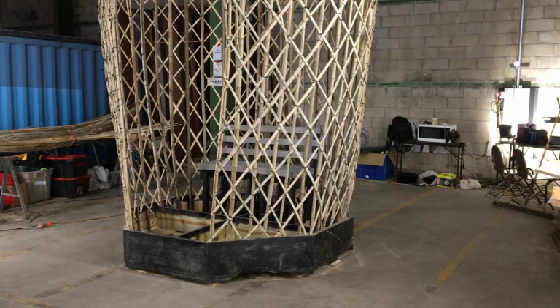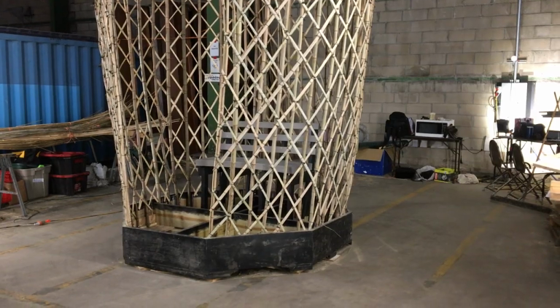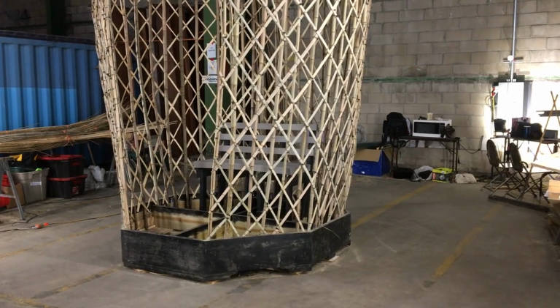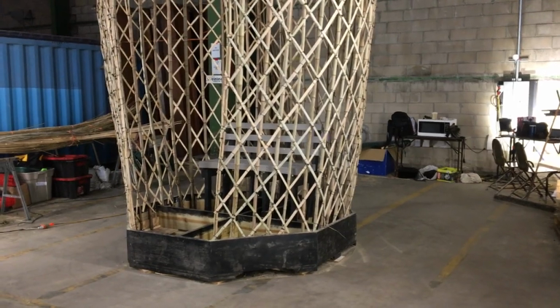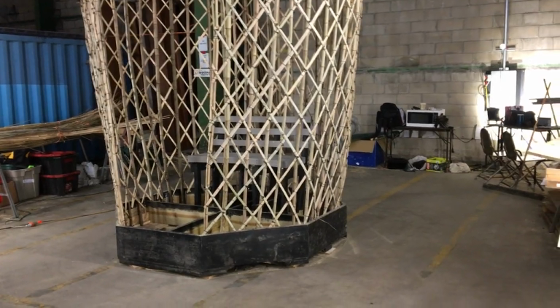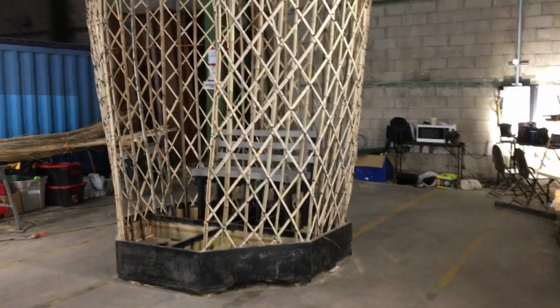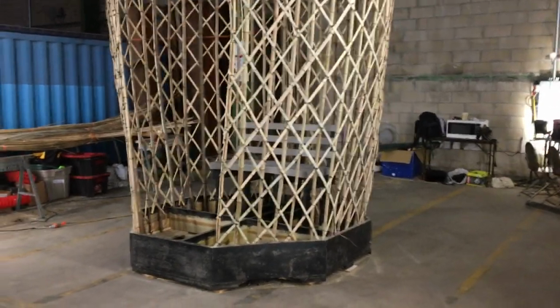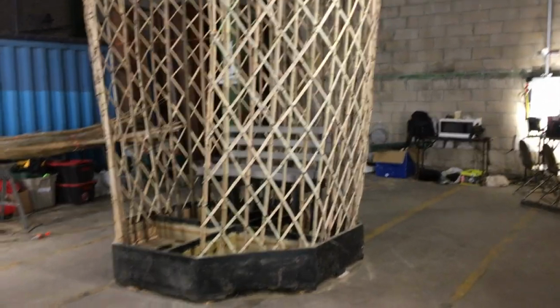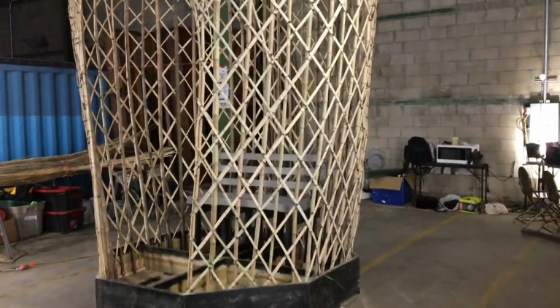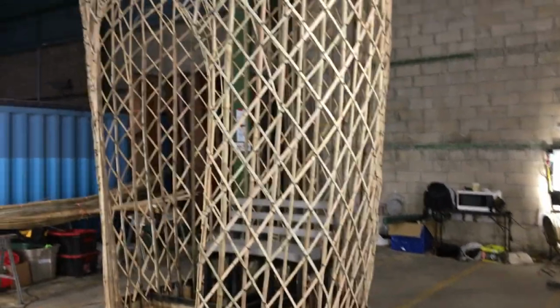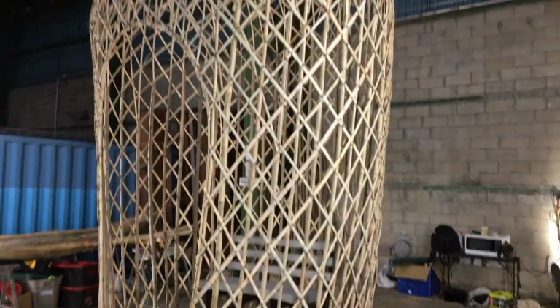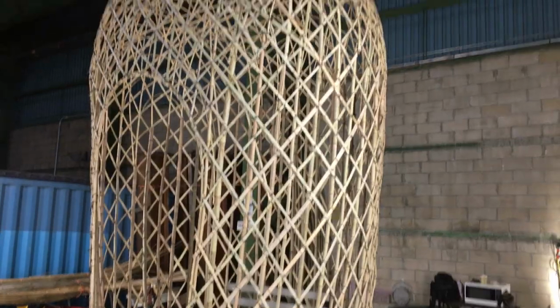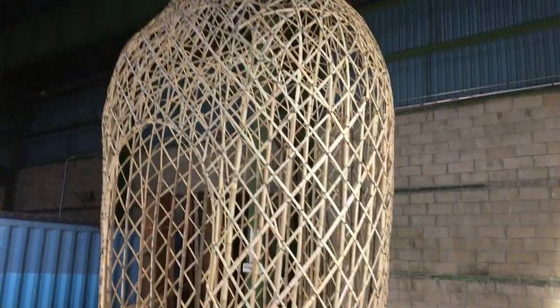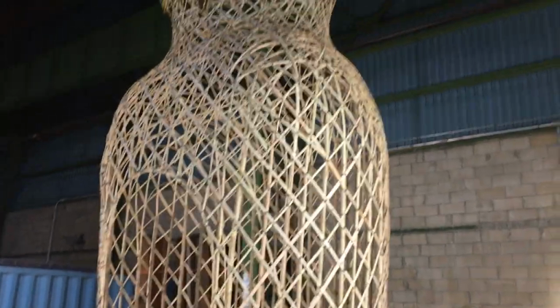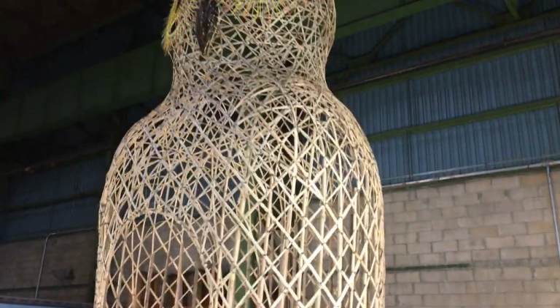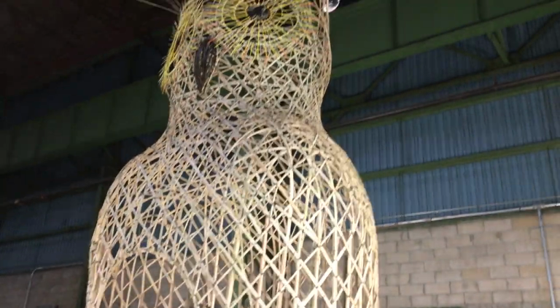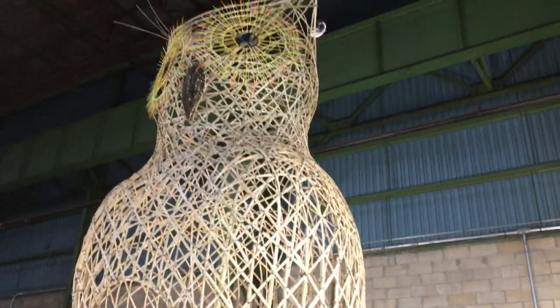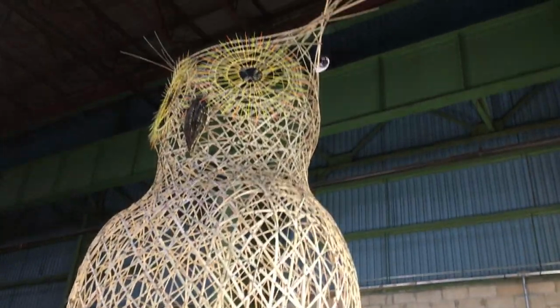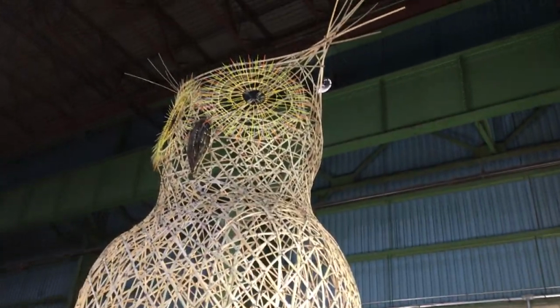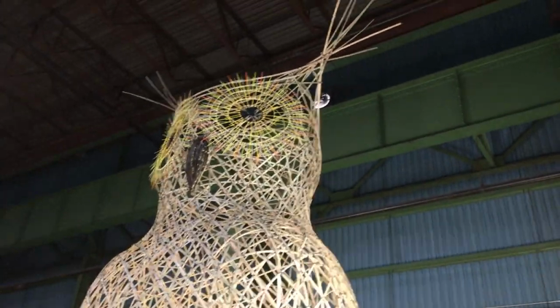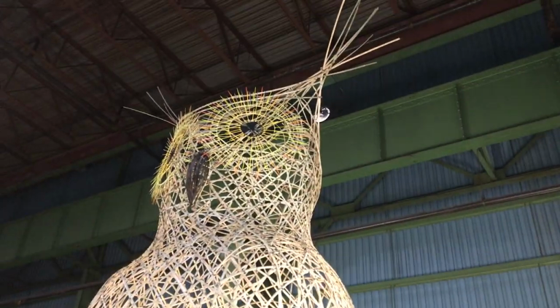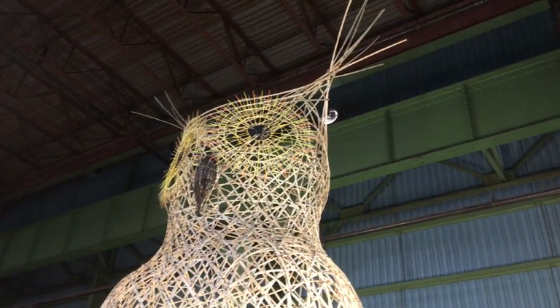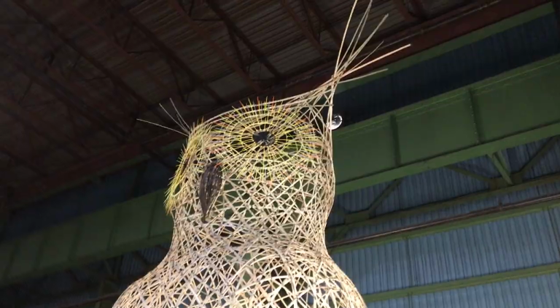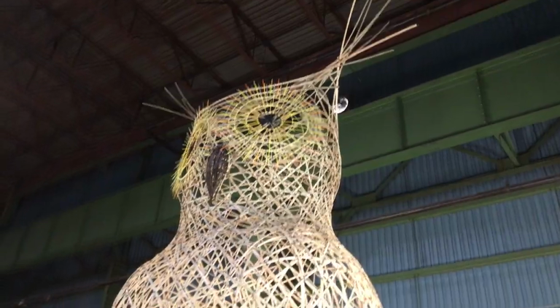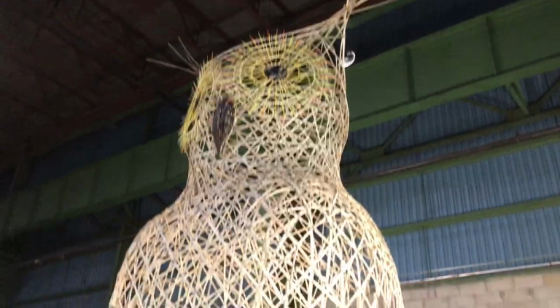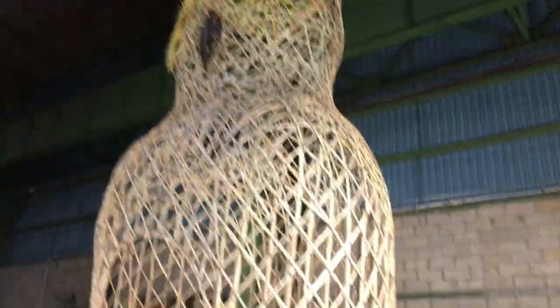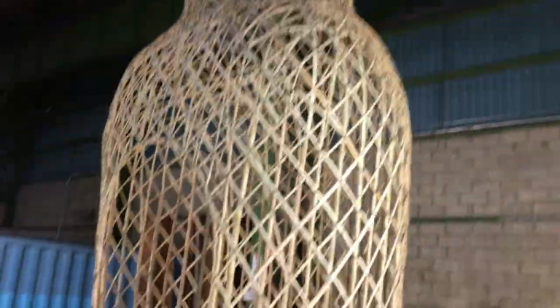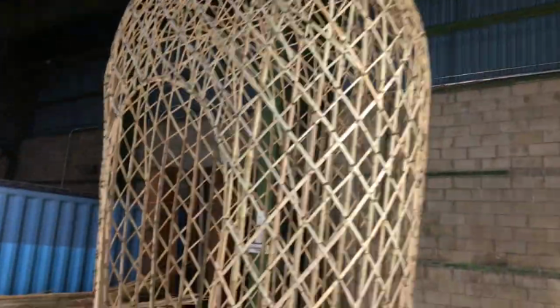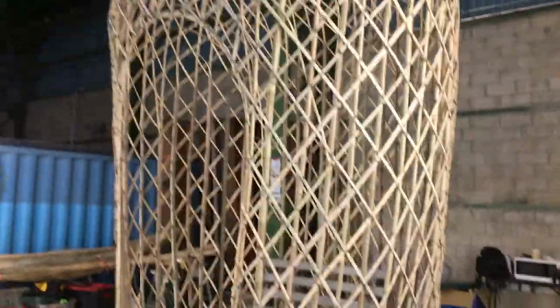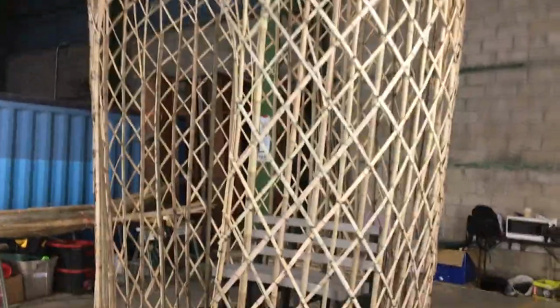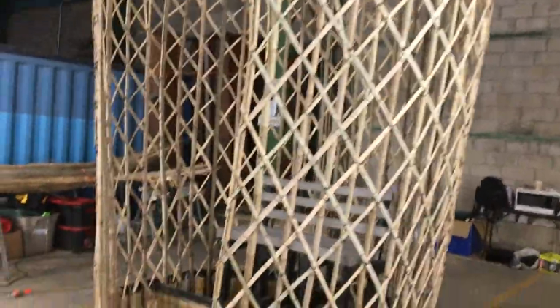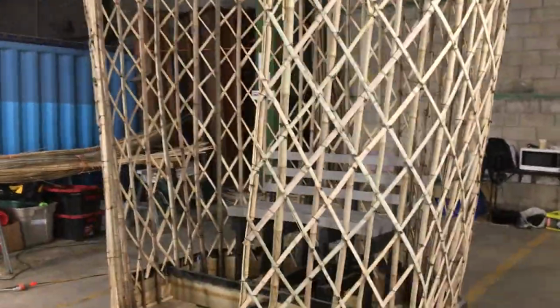For the Dawes Arboretum, we've created a giant owl sculpture. We imagined that it would be seated looking out over the pastoral landscape of the Arboretum in the garden.